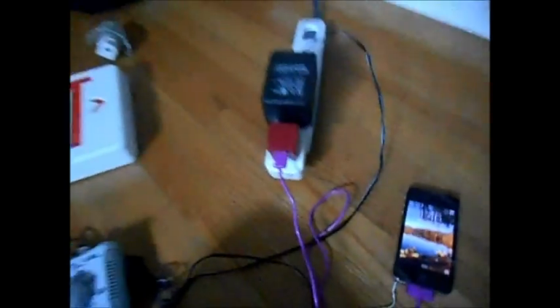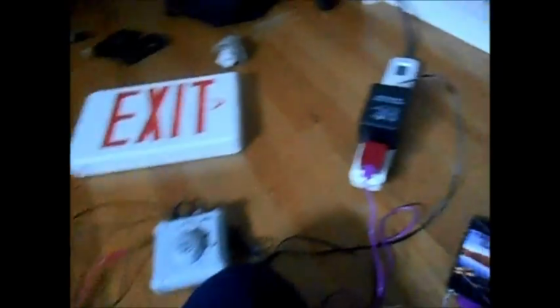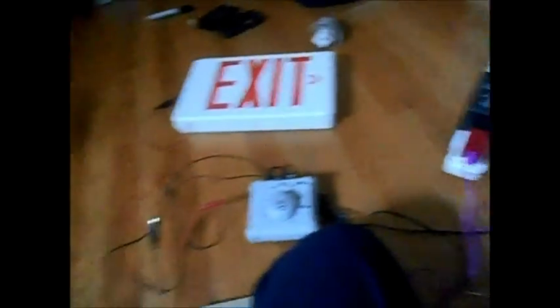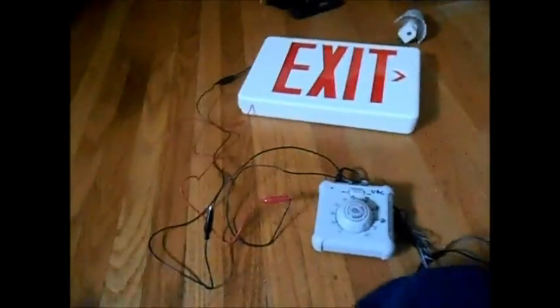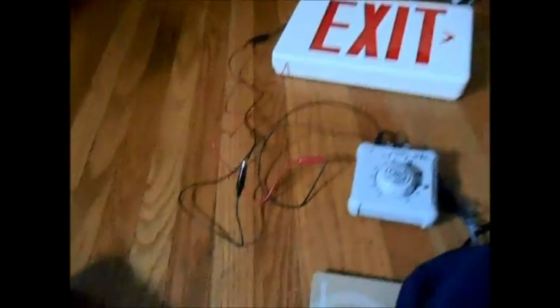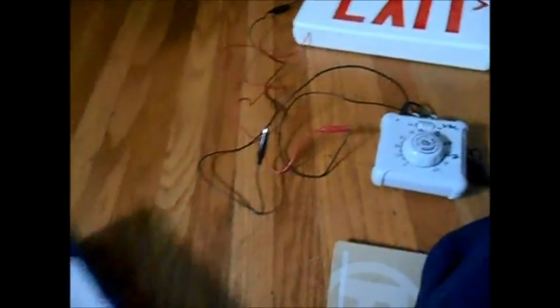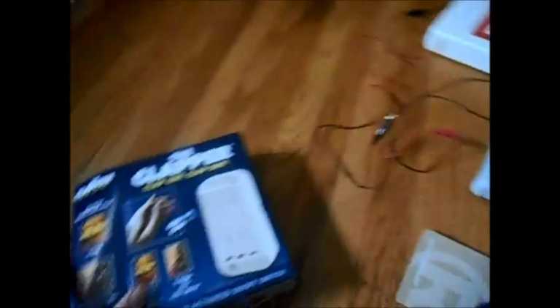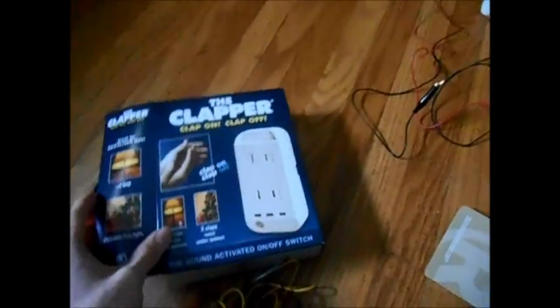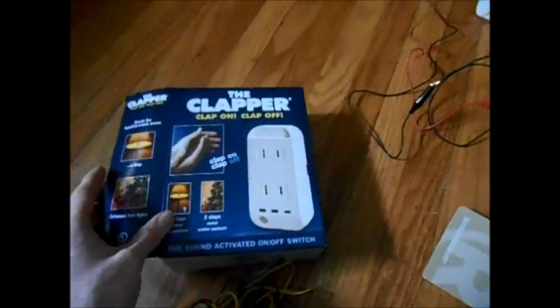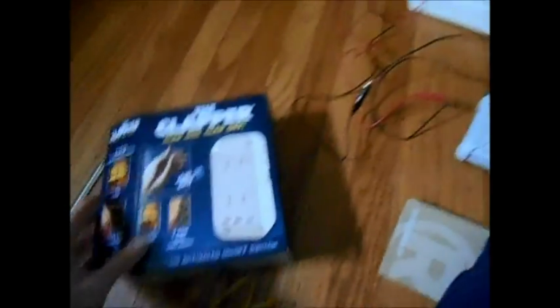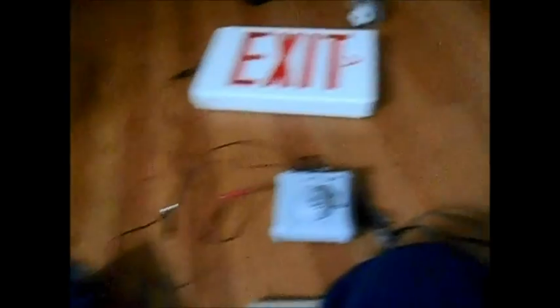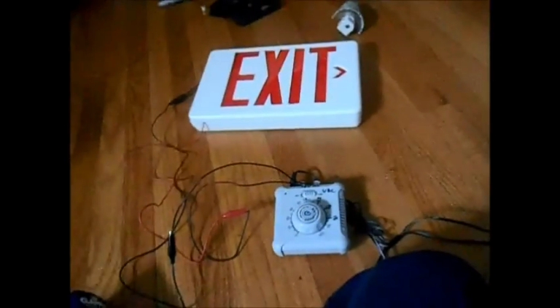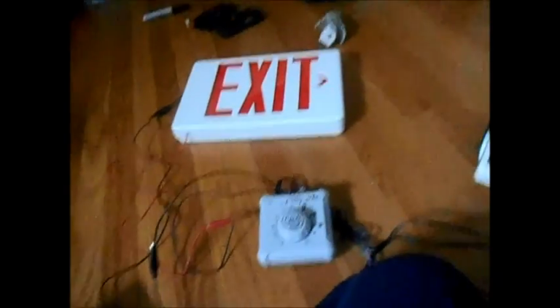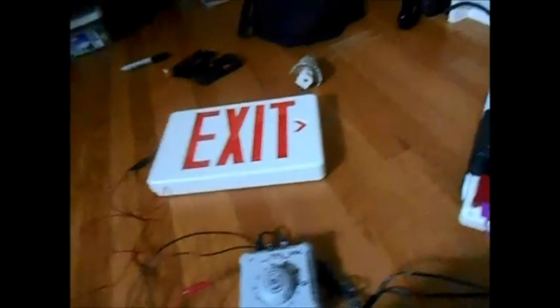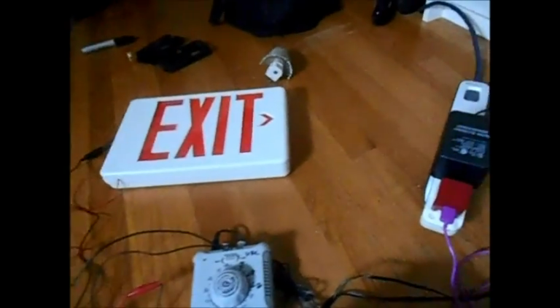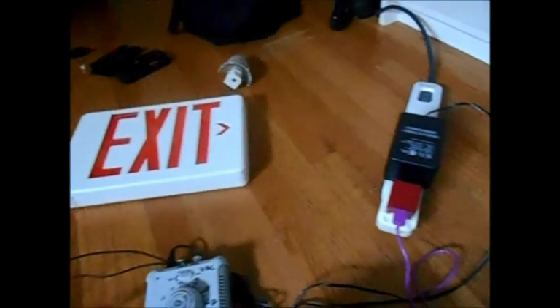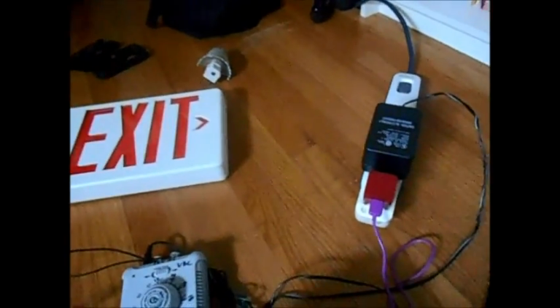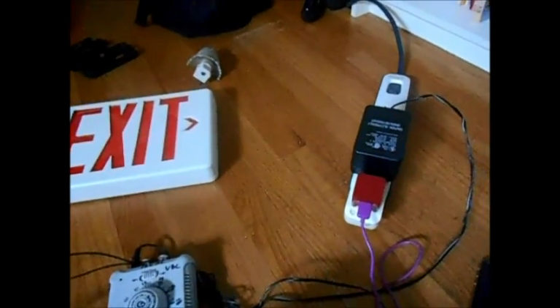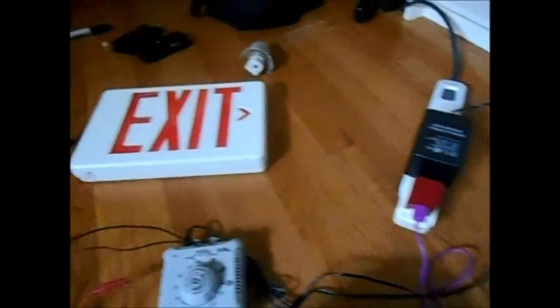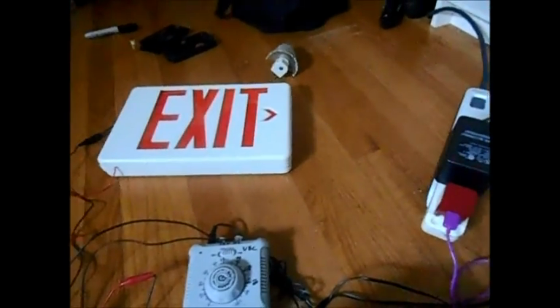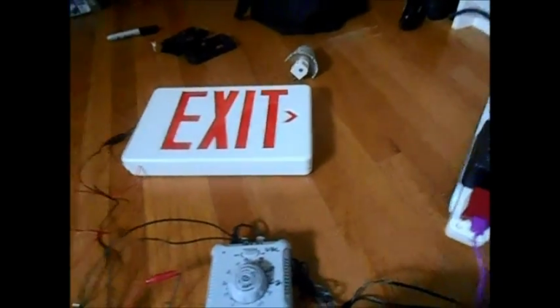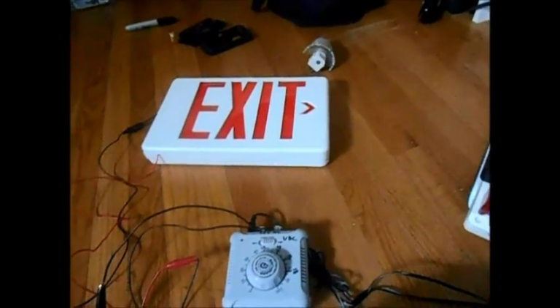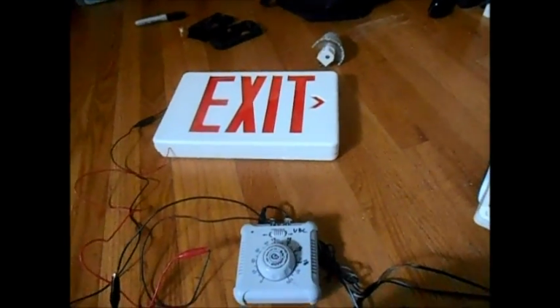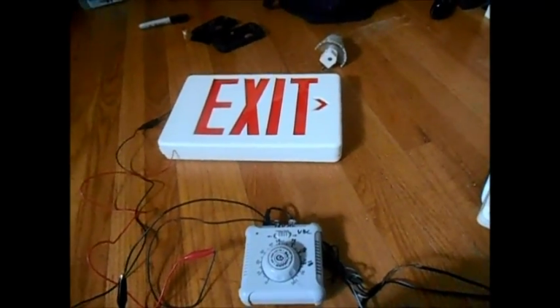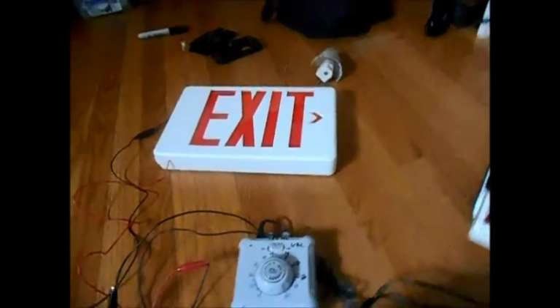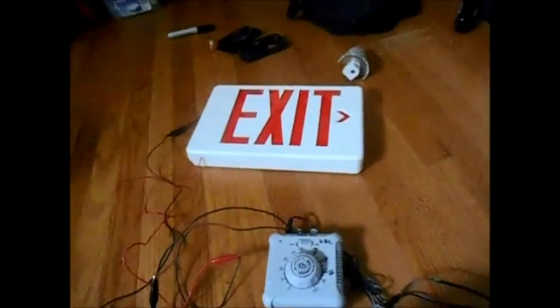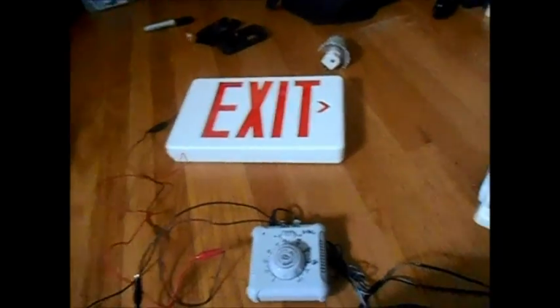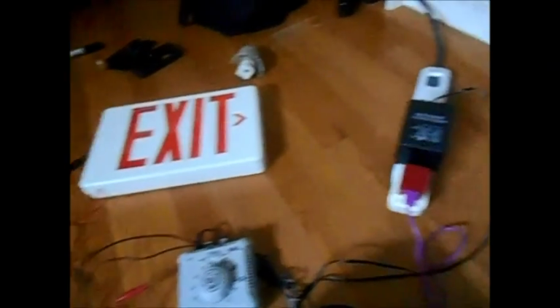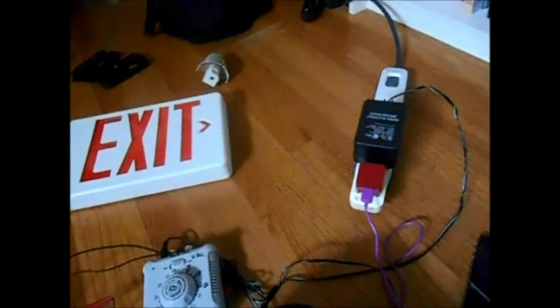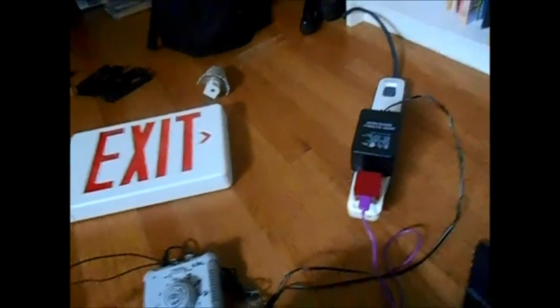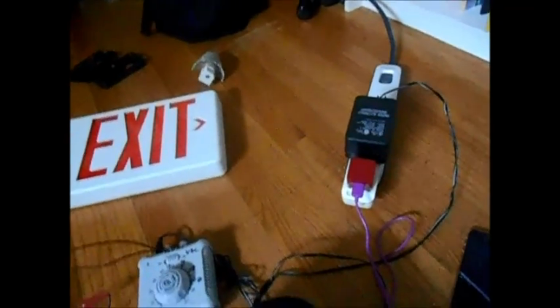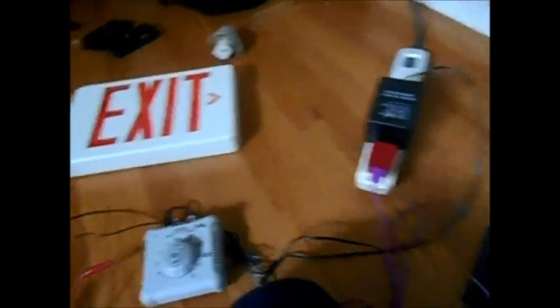So that's a little demonstration on the Clapper. I thought that was kind of cool. Be sure to give this video a thumbs up, leave comments, and of course subscribe to the channel. Thanks for watching everyone.